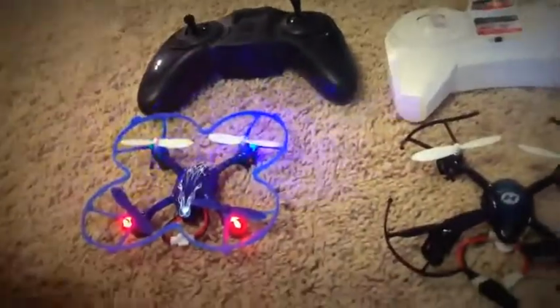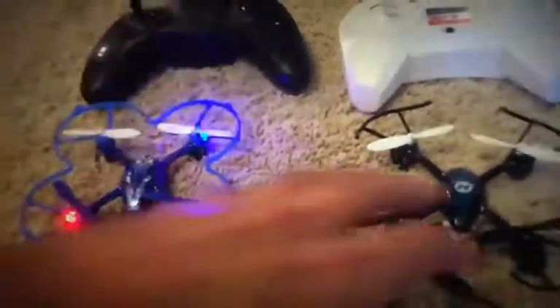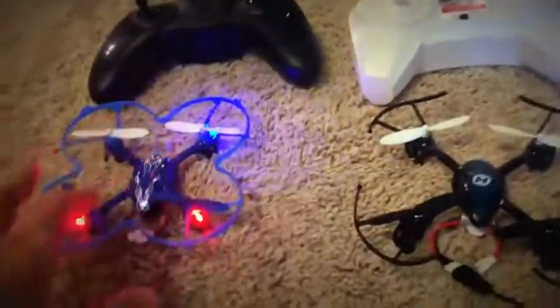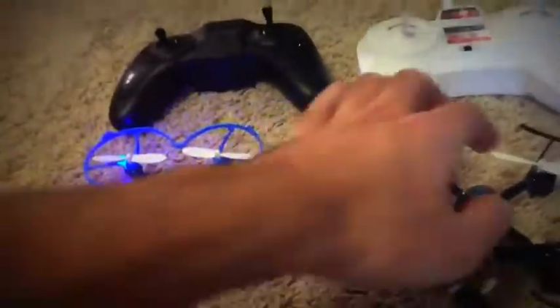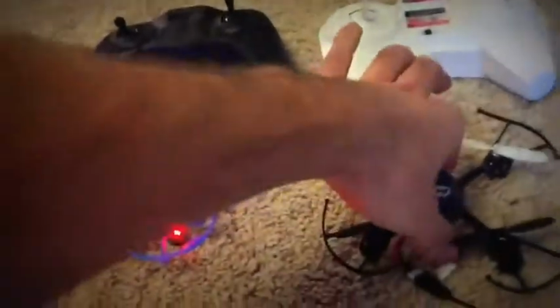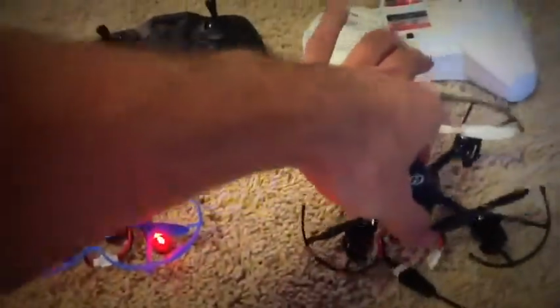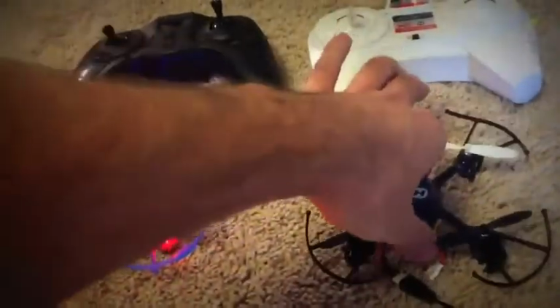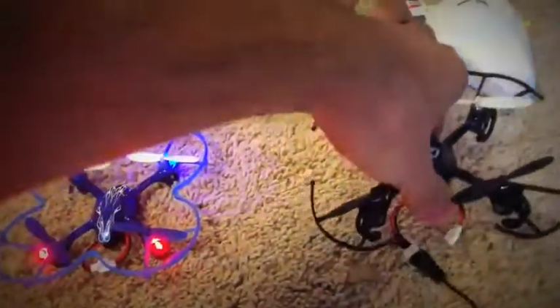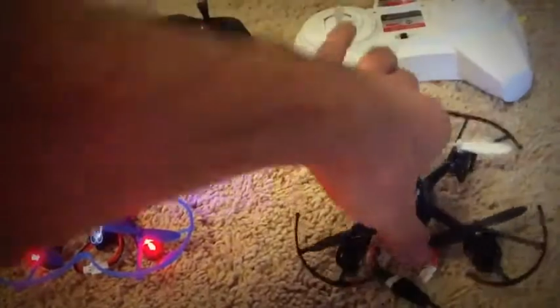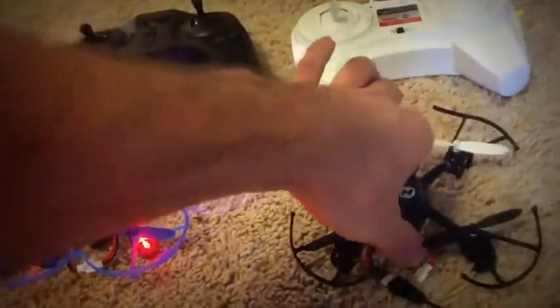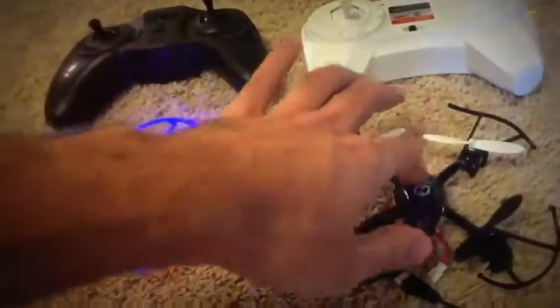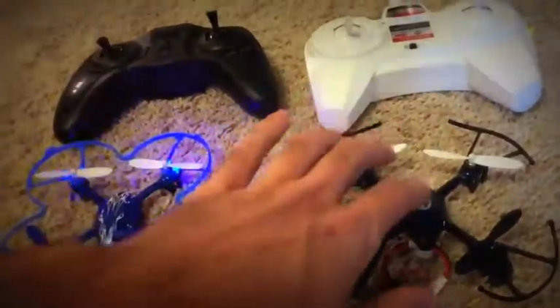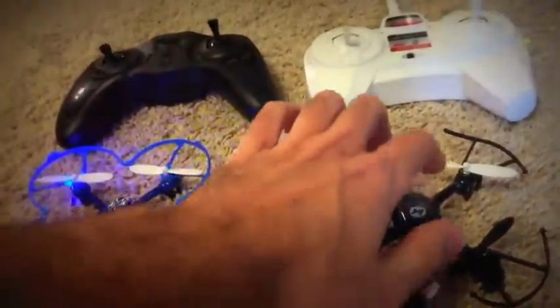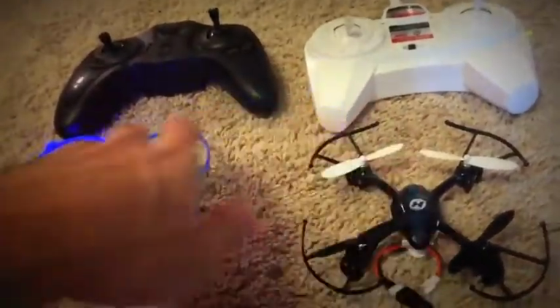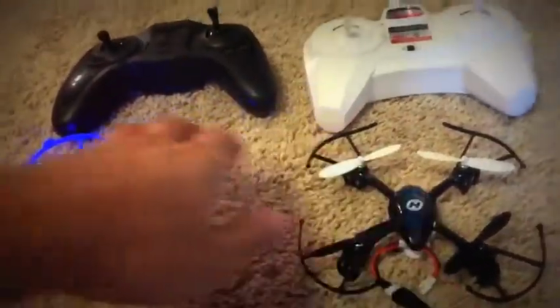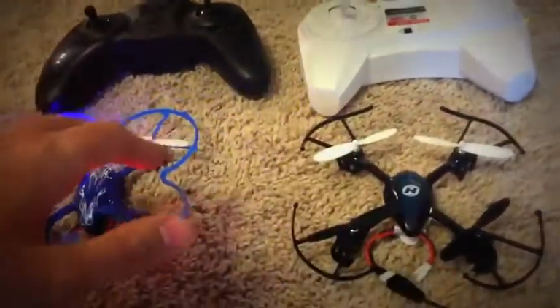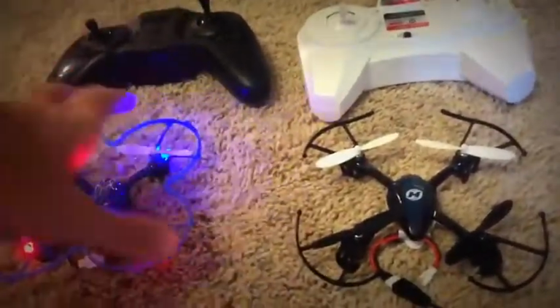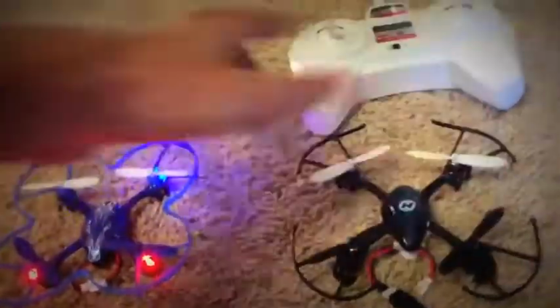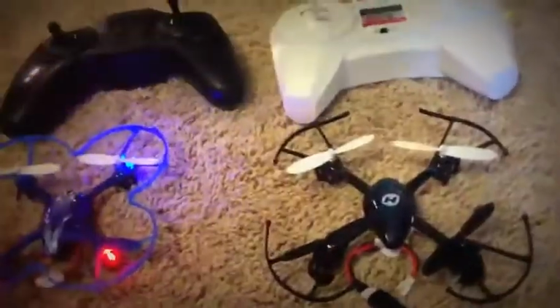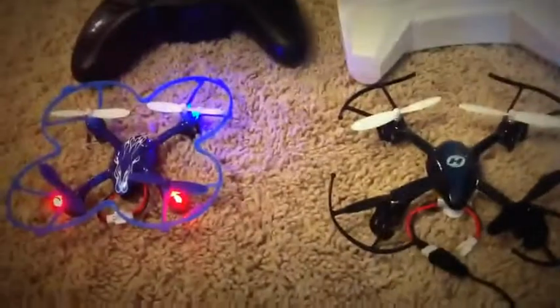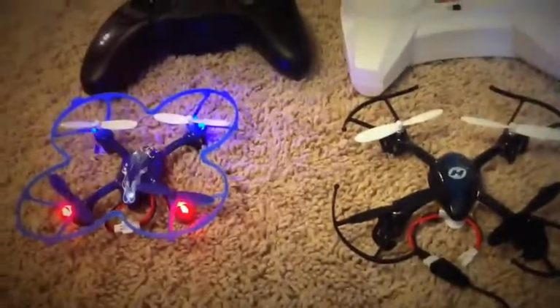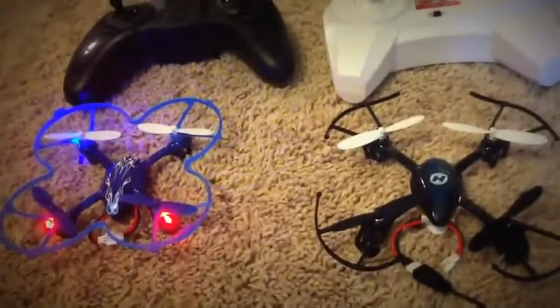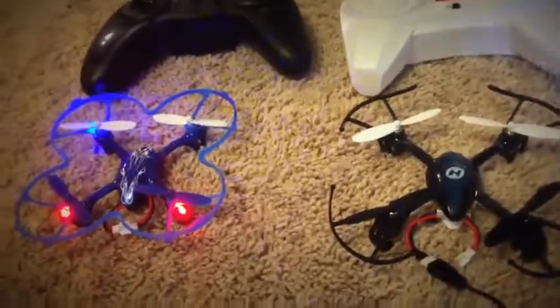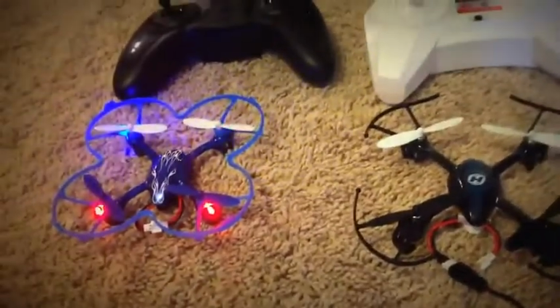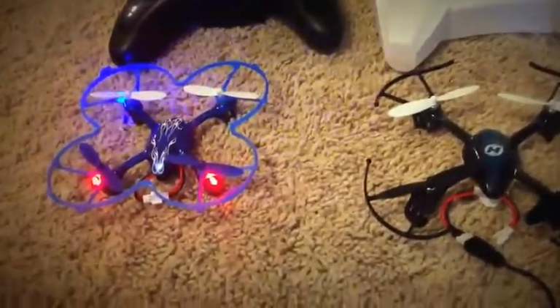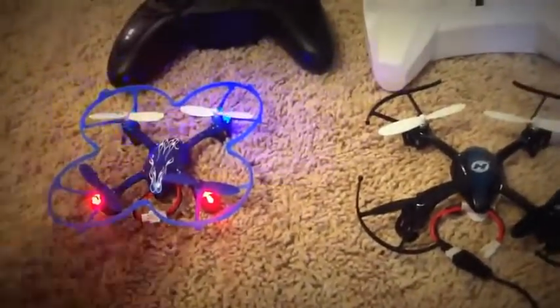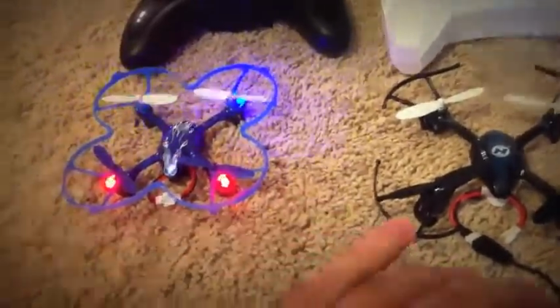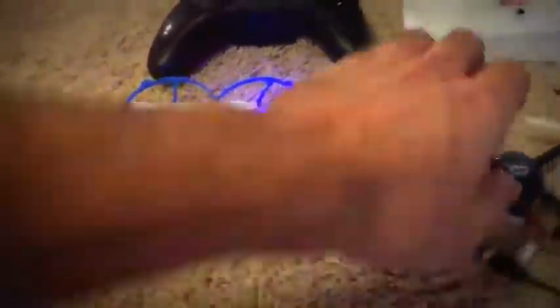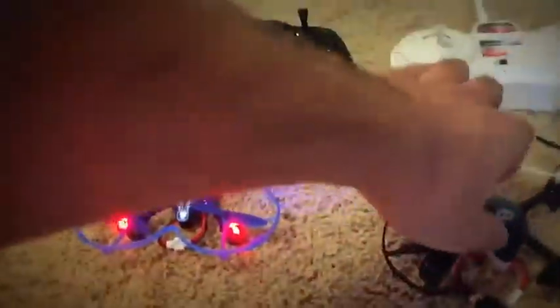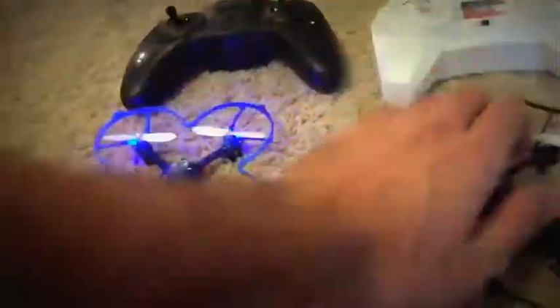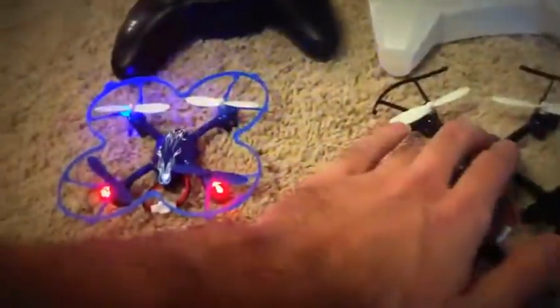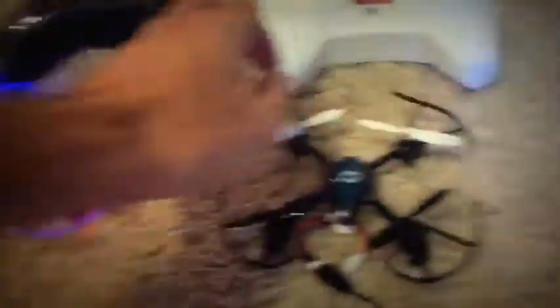First of all, the controls — this one has much more power, actually. You can feel it when you control it. Because I have two in hands, I have an ability to compare and share my thoughts. This one is way more powerful.